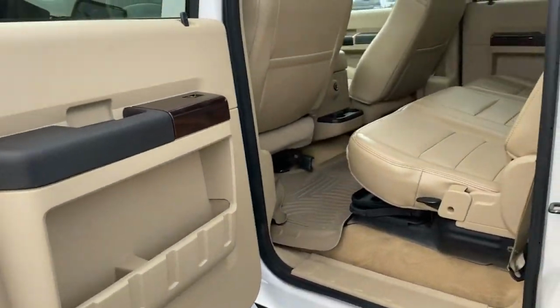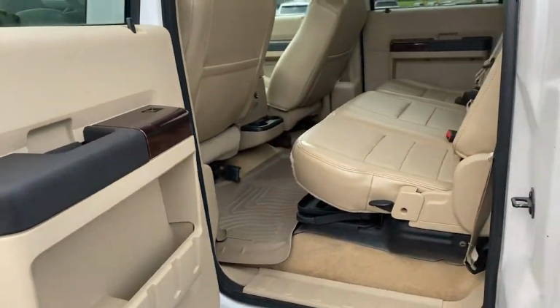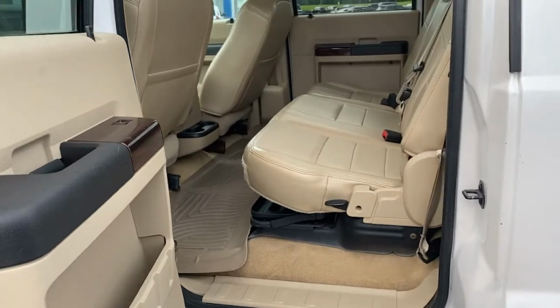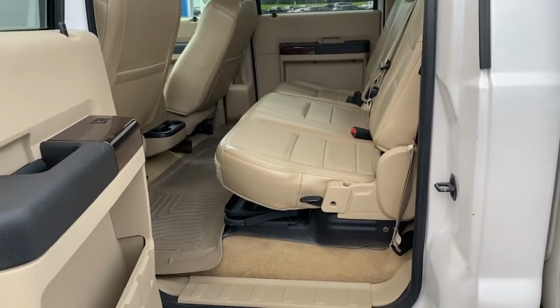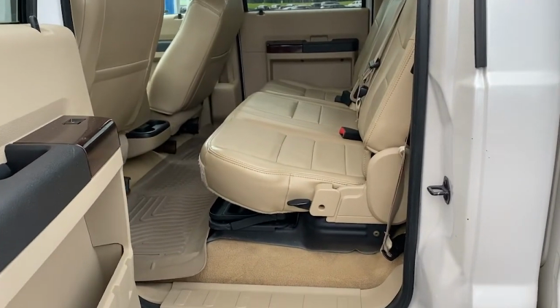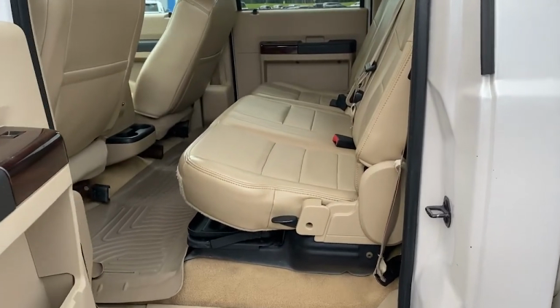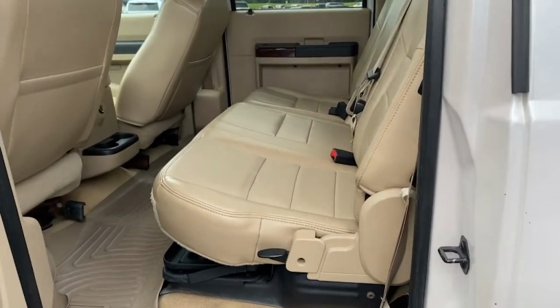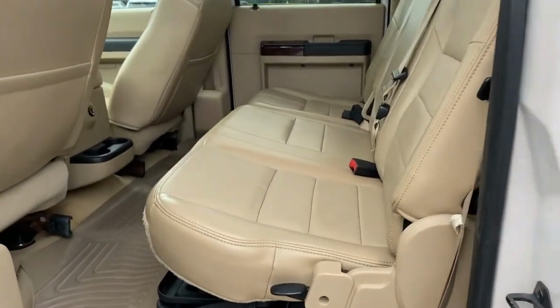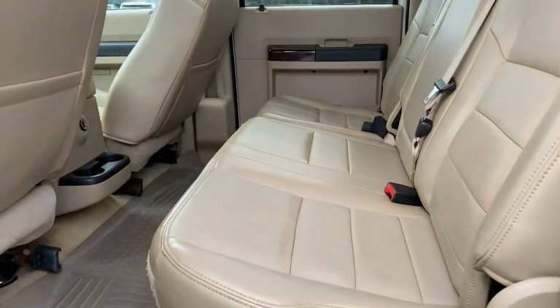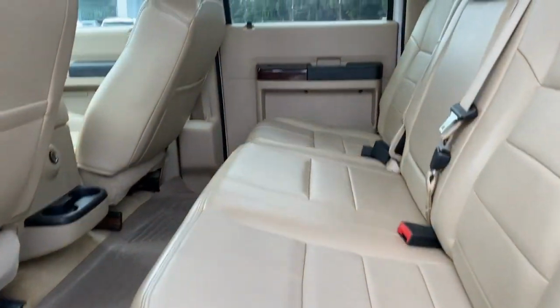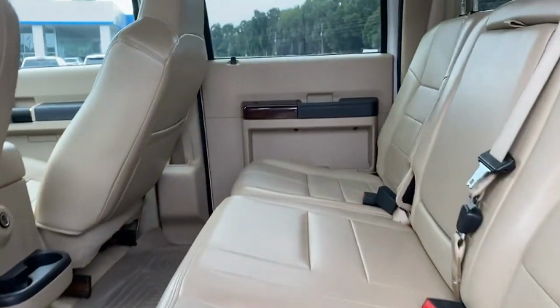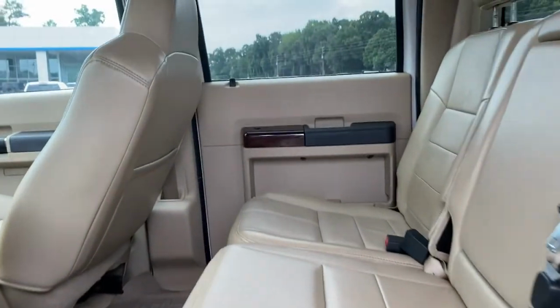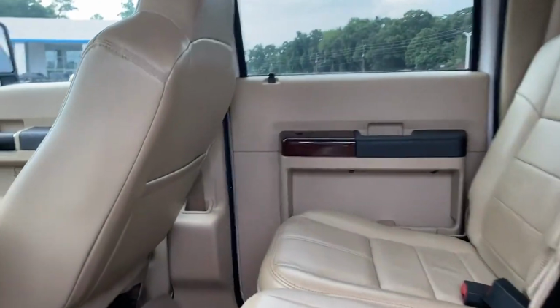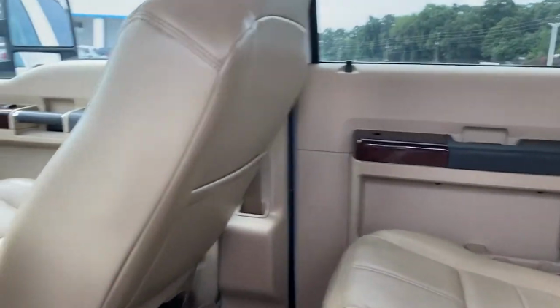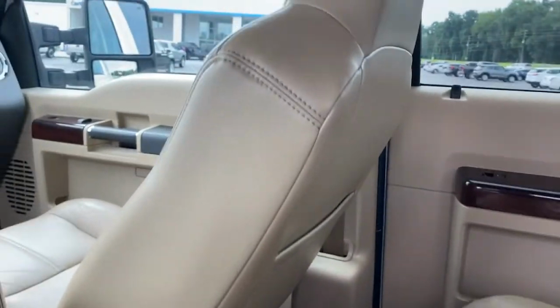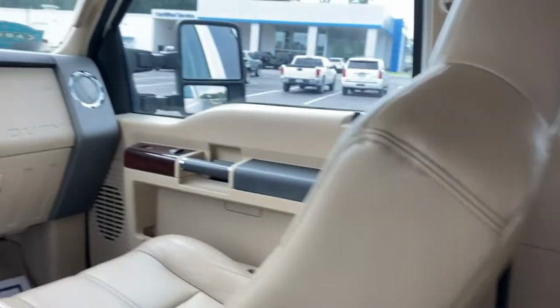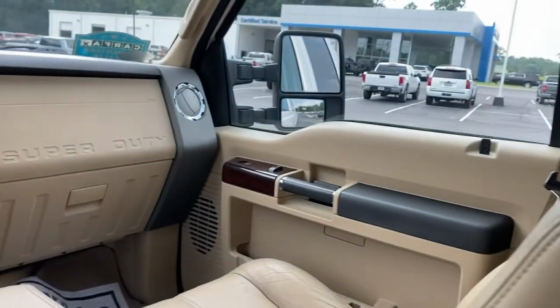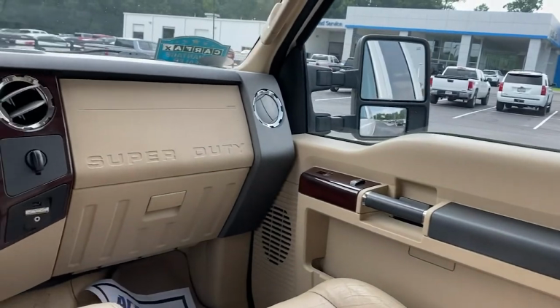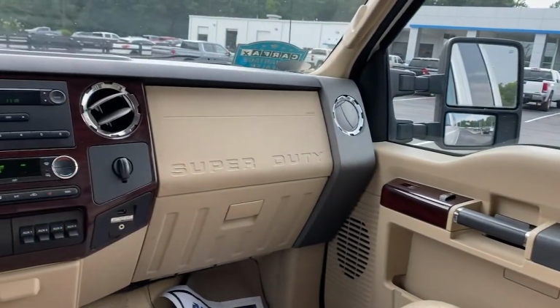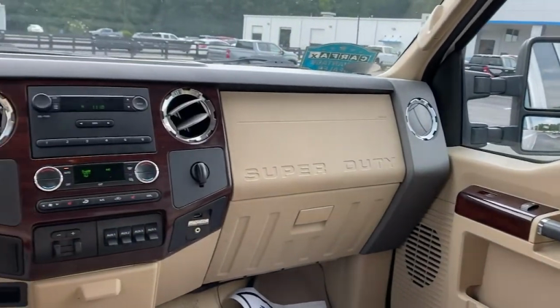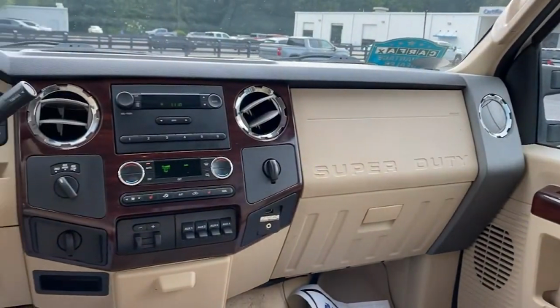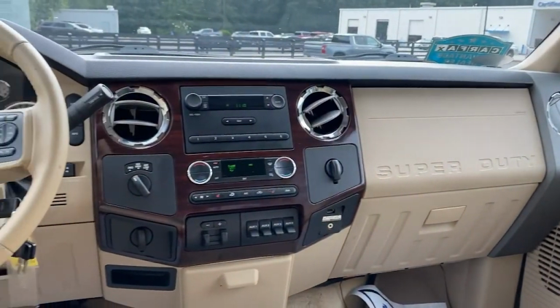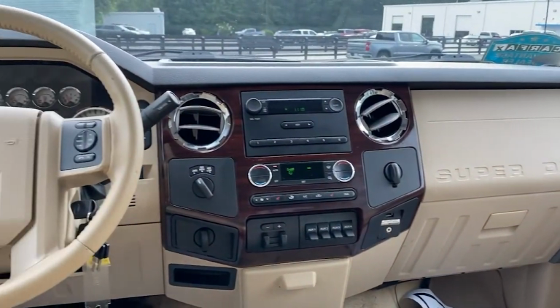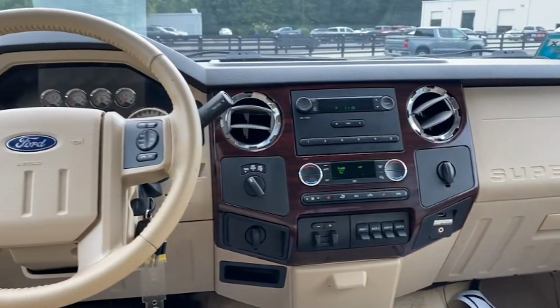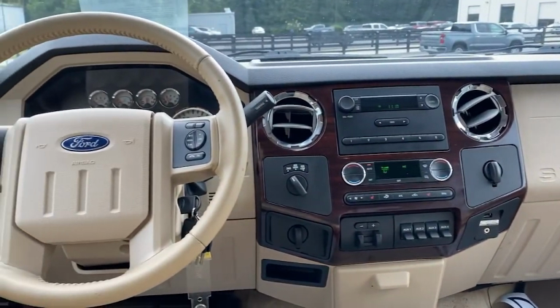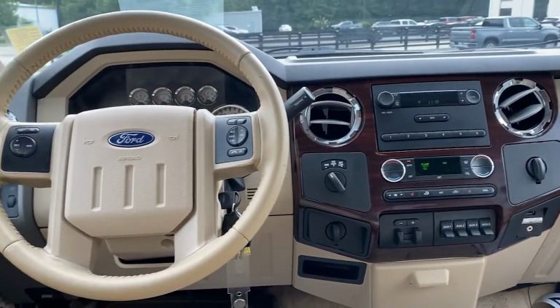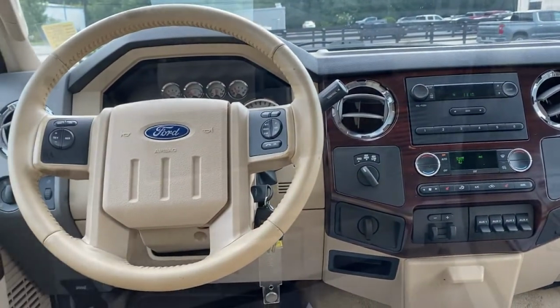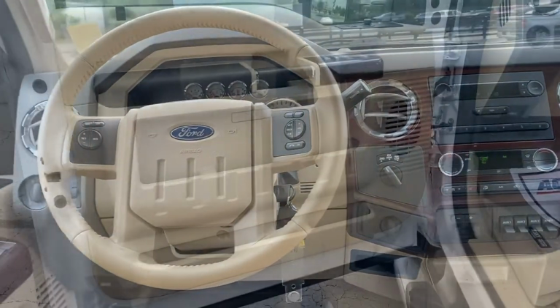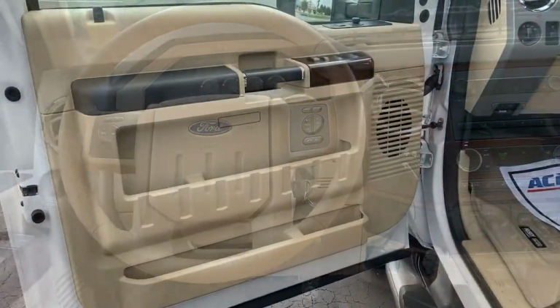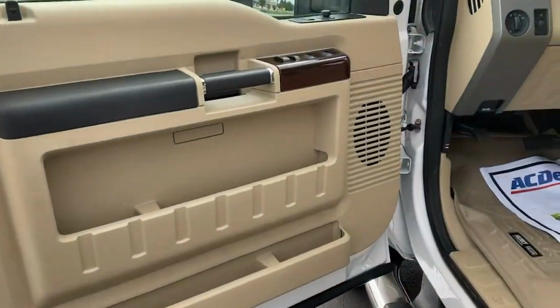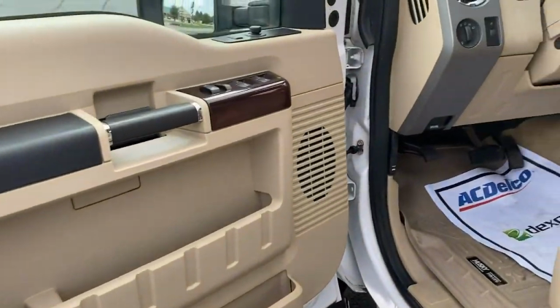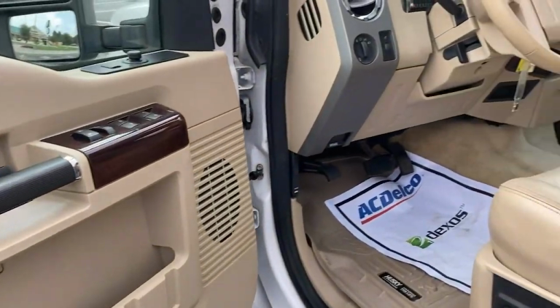Don't miss the opportunity to enhance your driving pleasure while you take advantage of the latest advances in efficiency. Our team will give you an outstanding test drive experience. We'll see you in the next one.